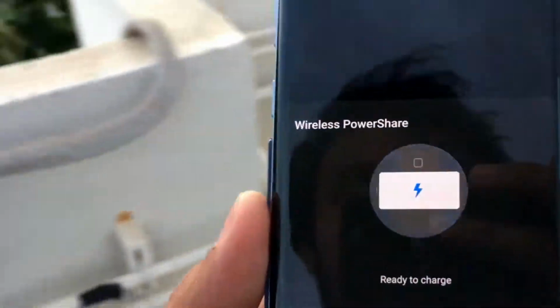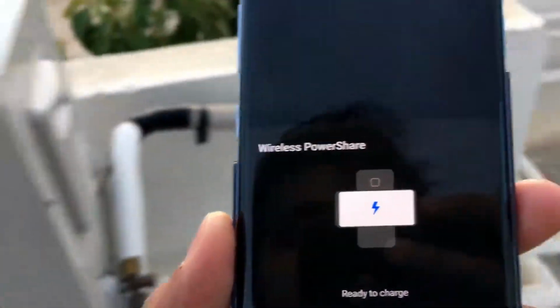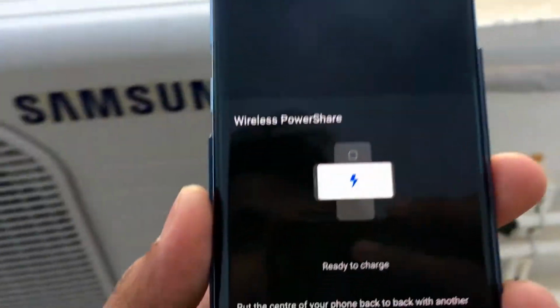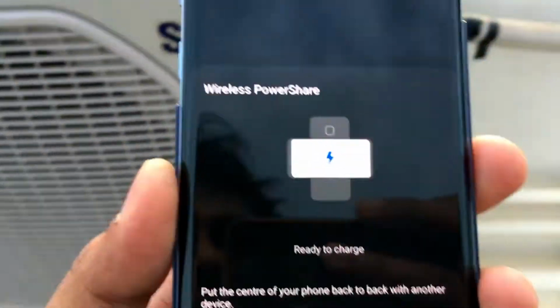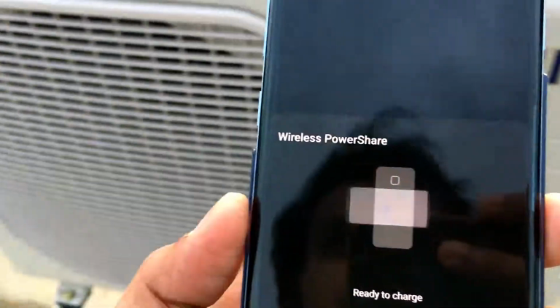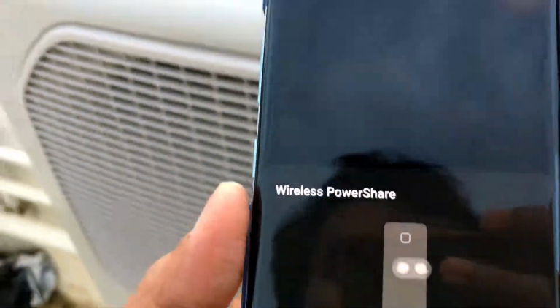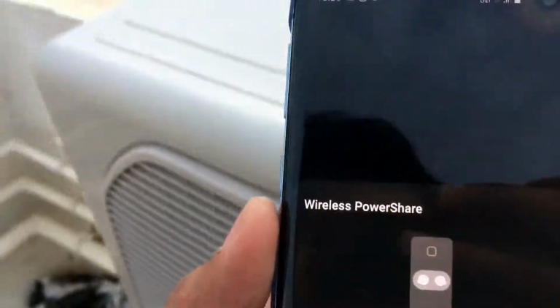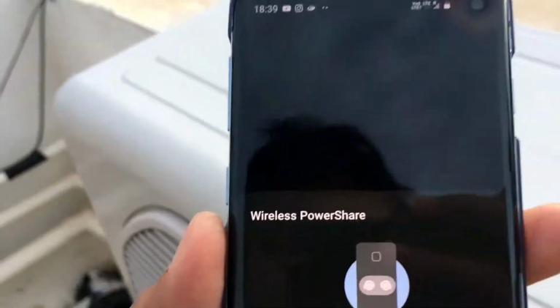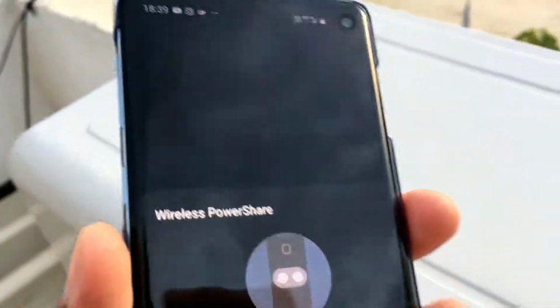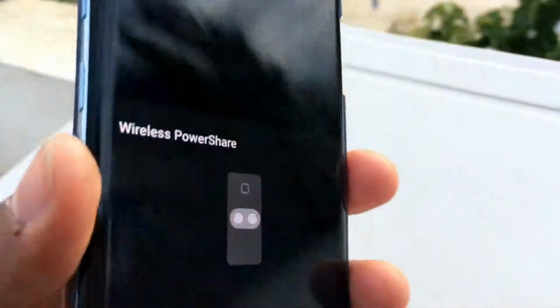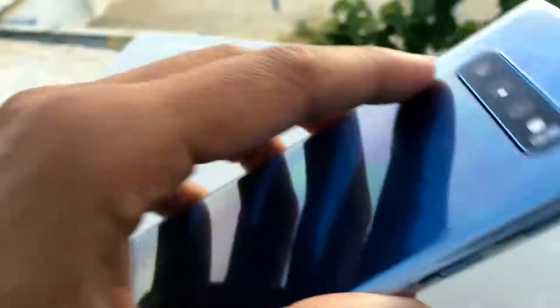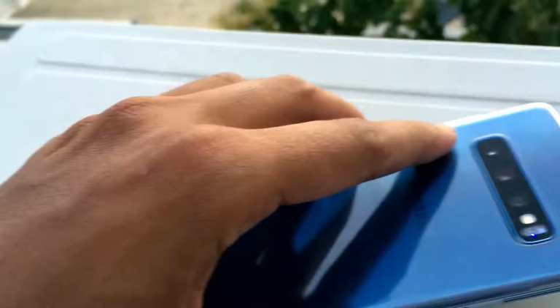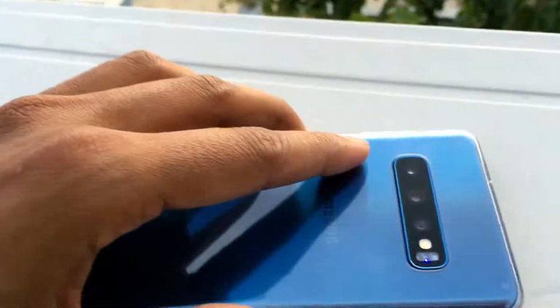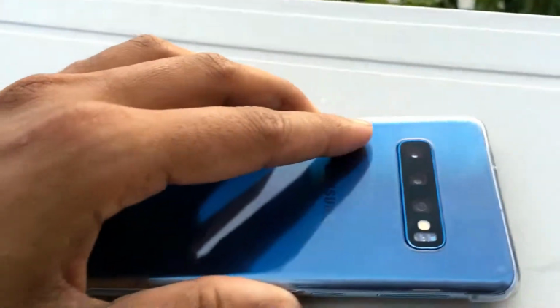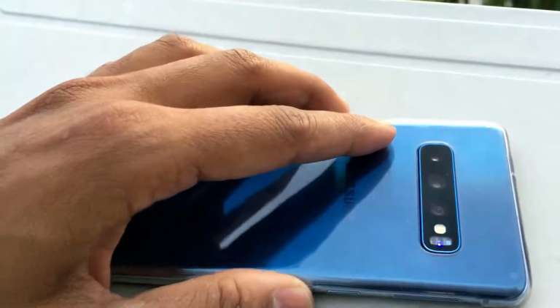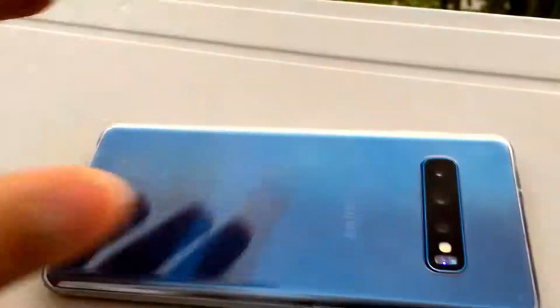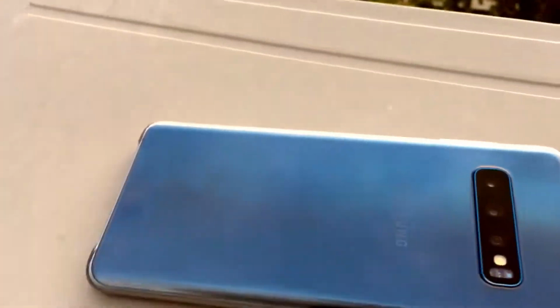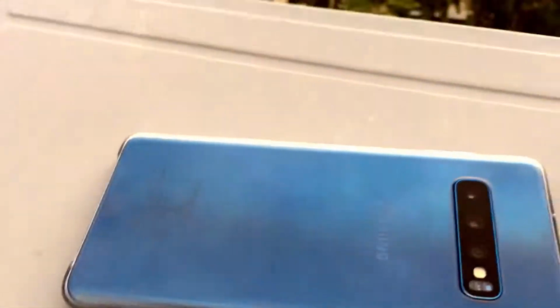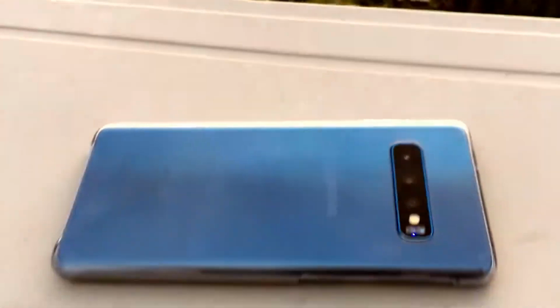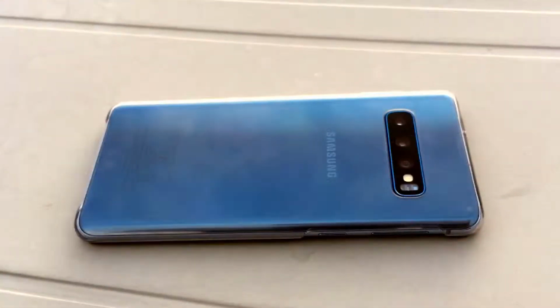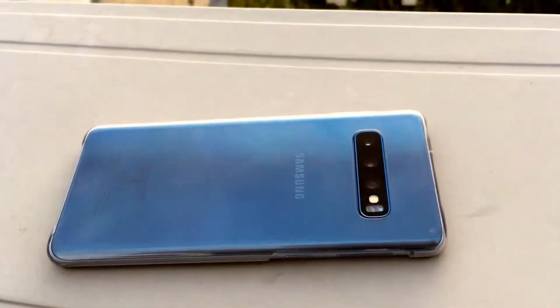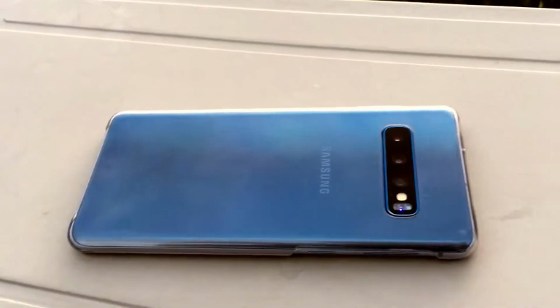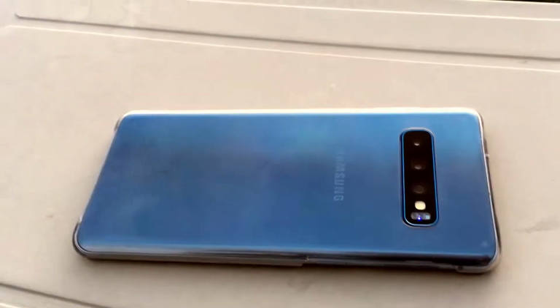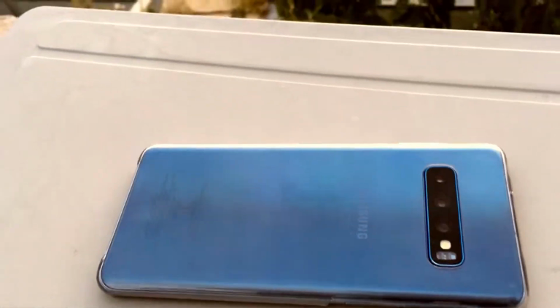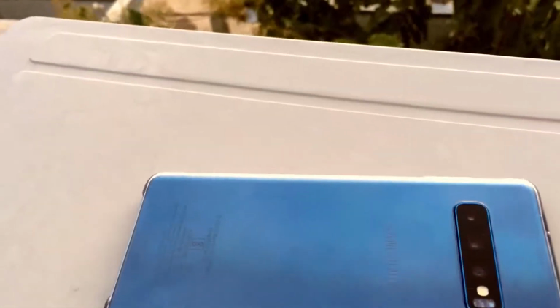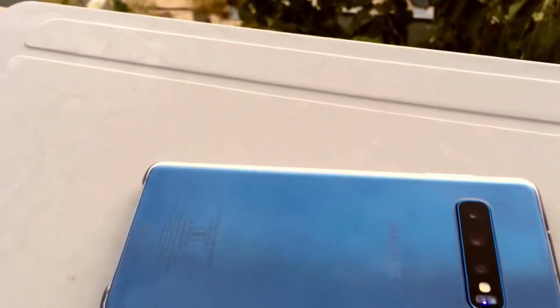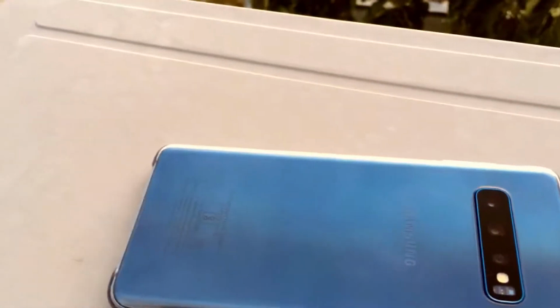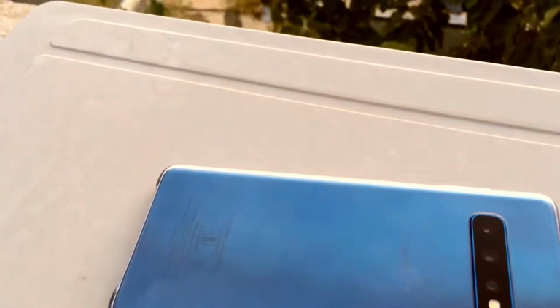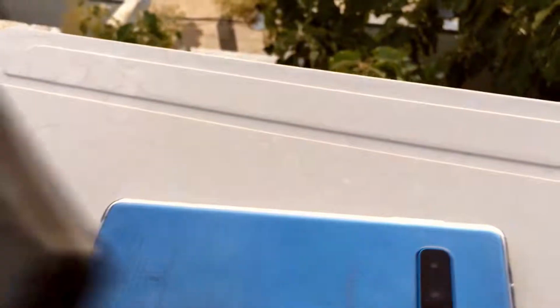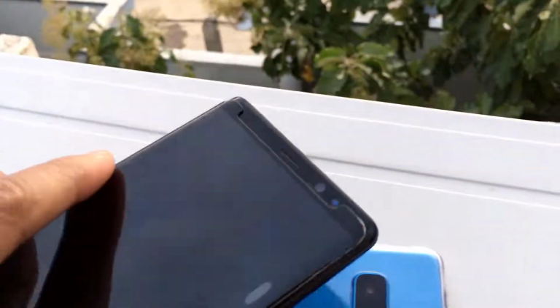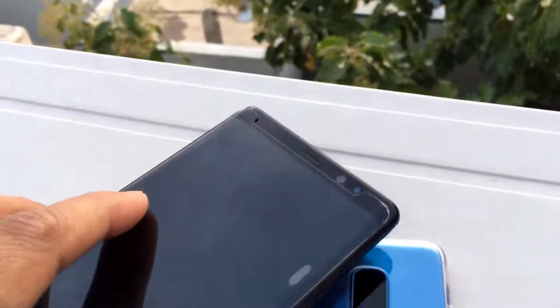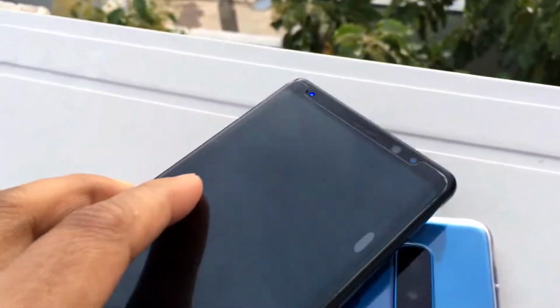Now what I'll do is put this device on the surface and I will try to charge my Galaxy Note 8.